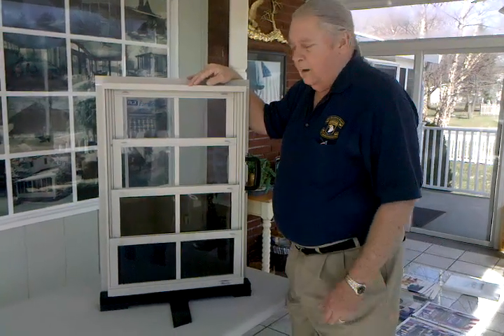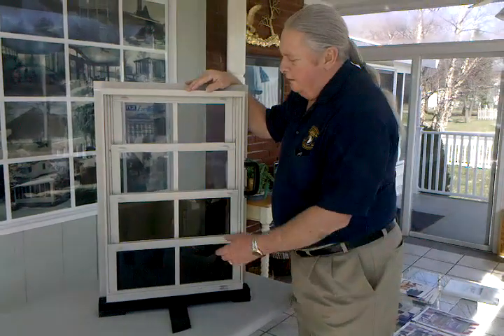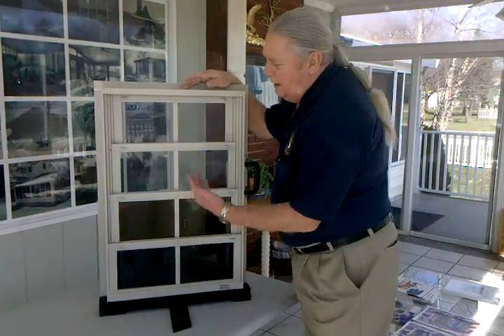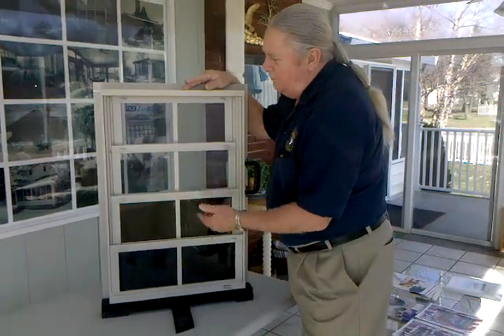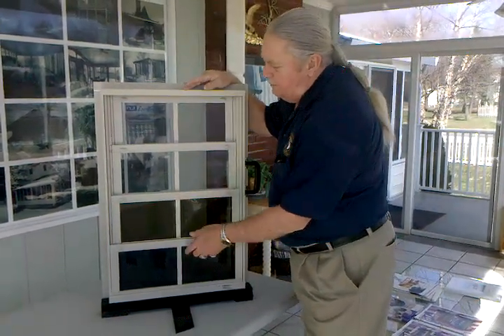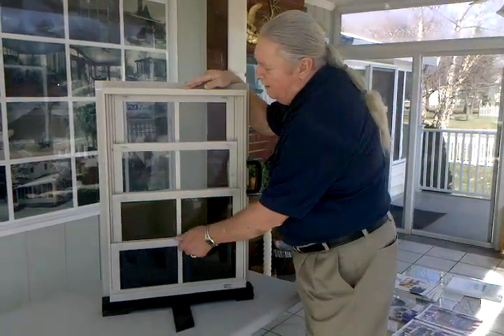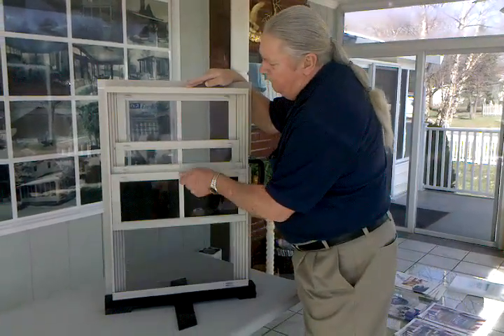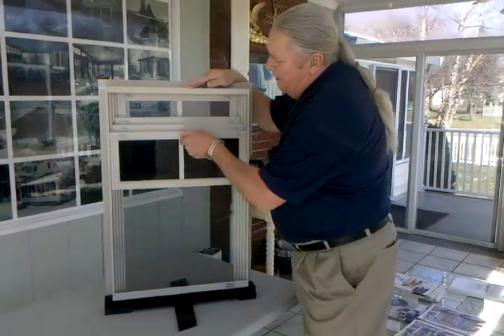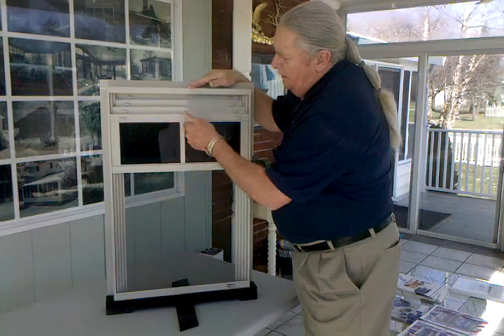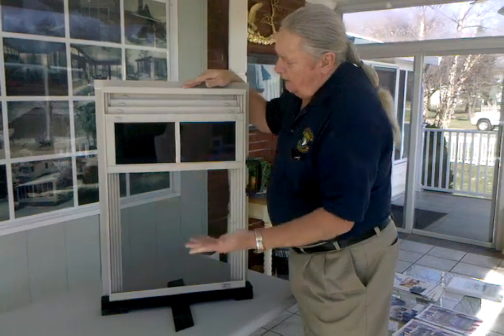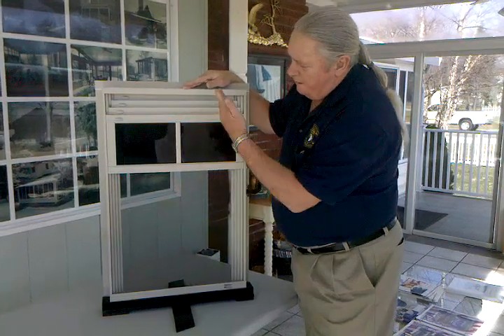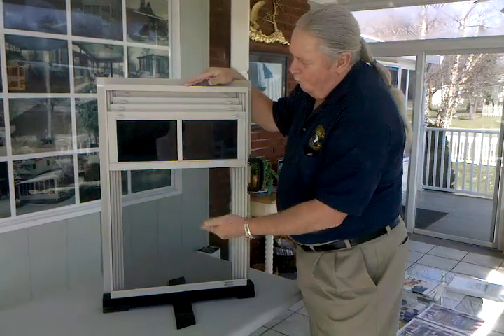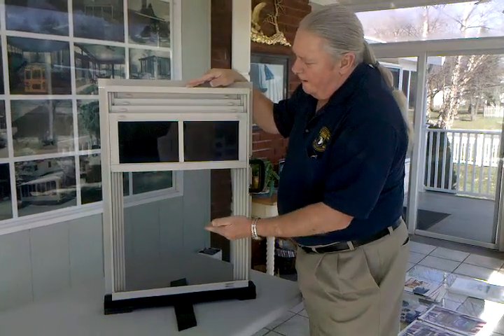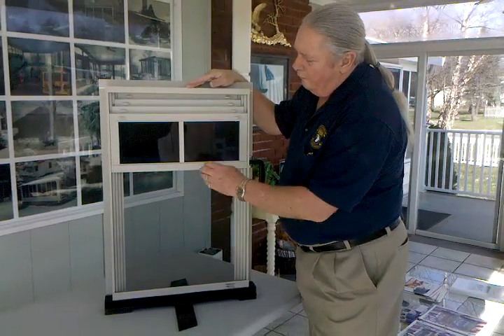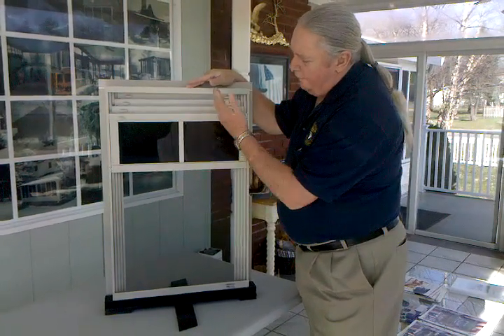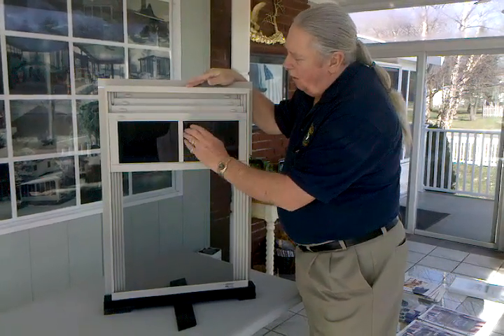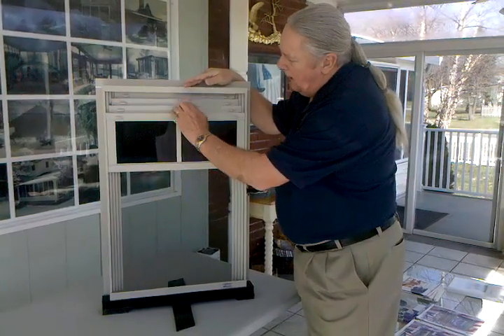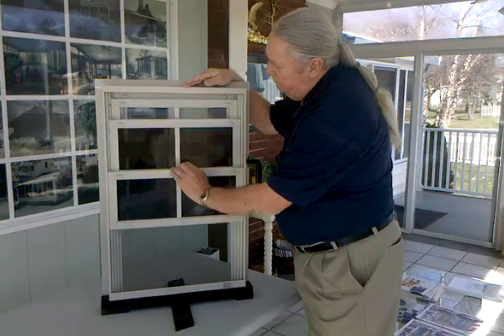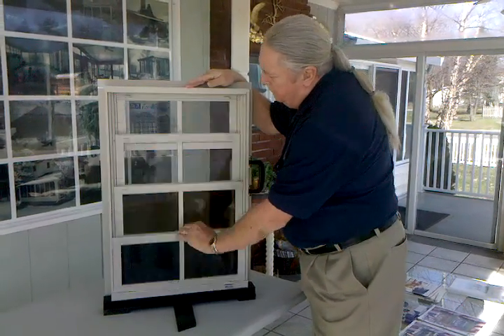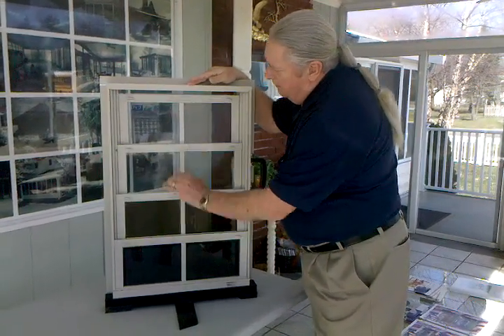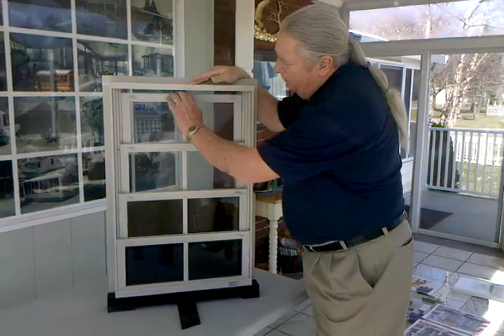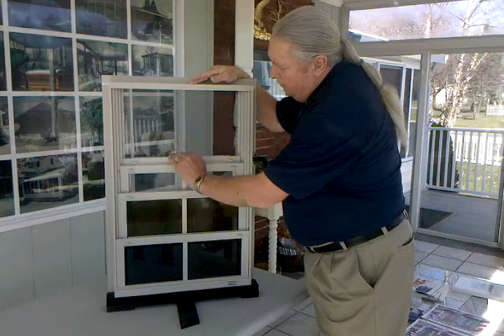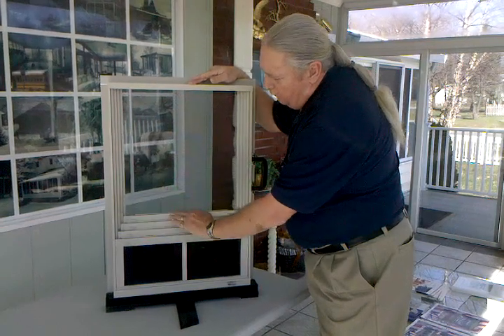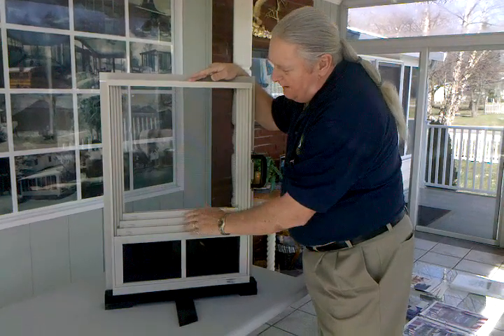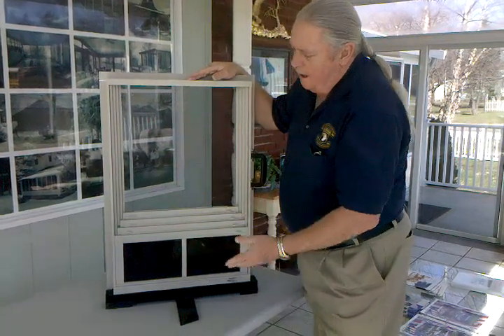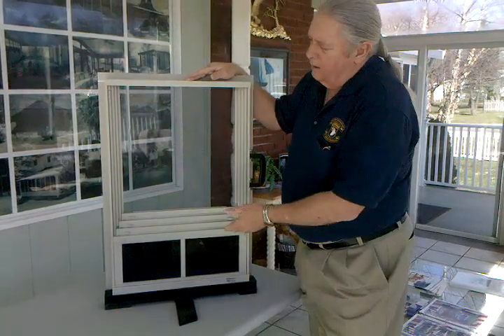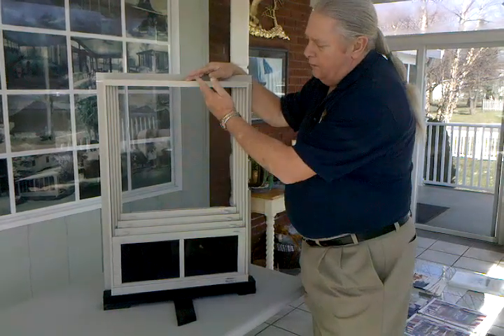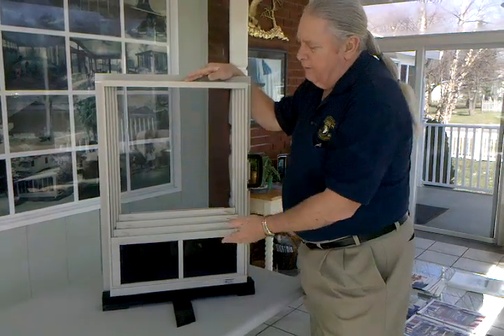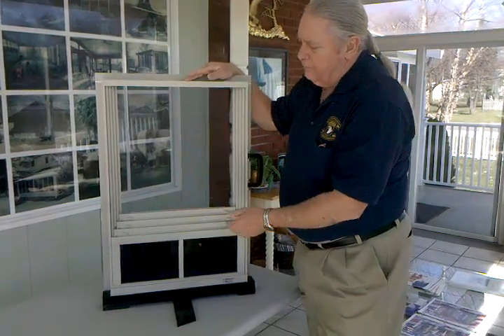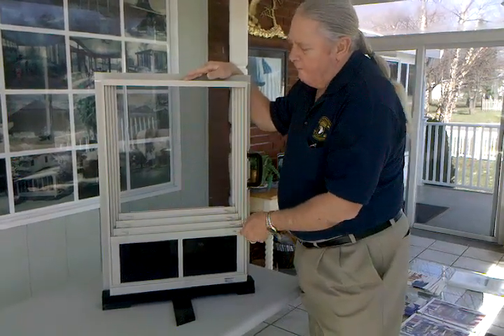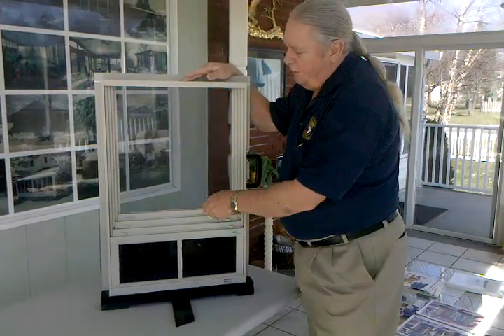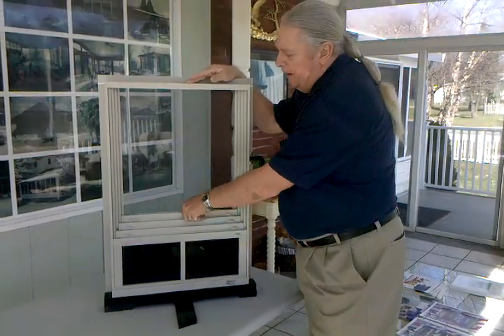This is the Easy Breeze window. It comes as four panels. They will all slide up or they will all slide down, which will give you 75% ventilation.